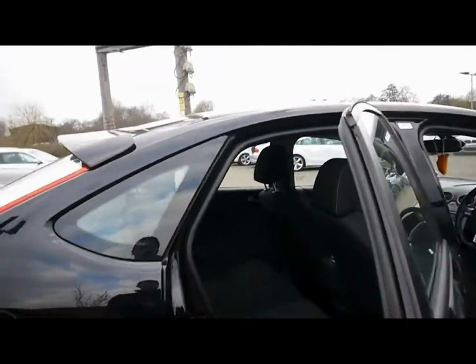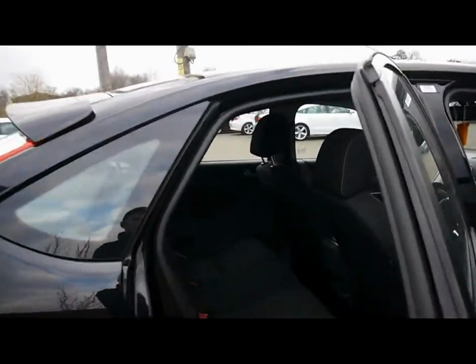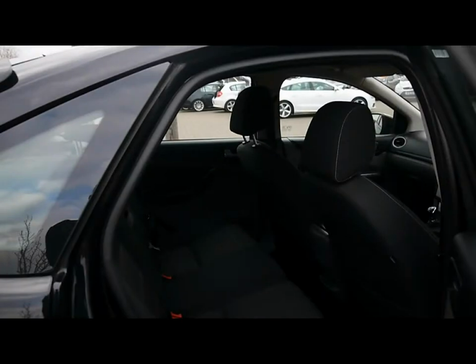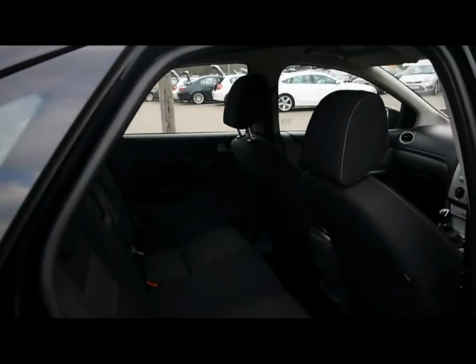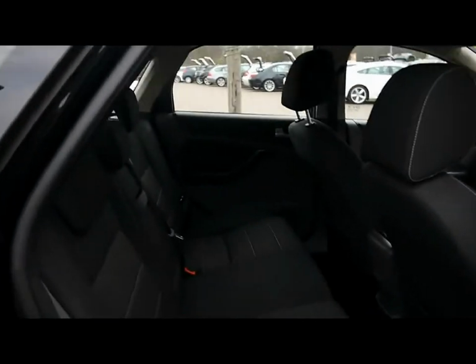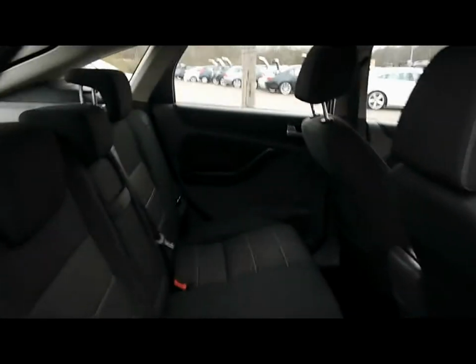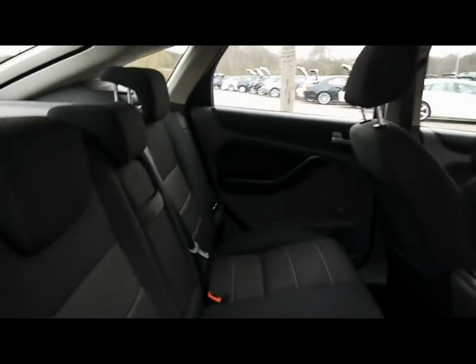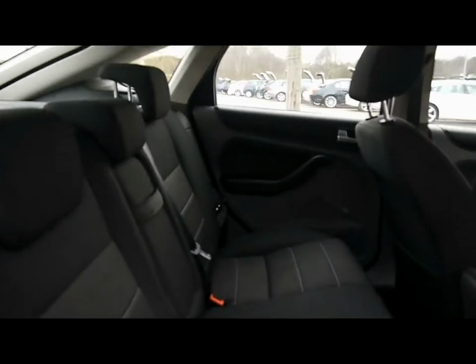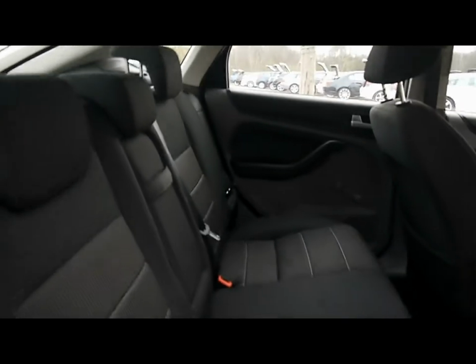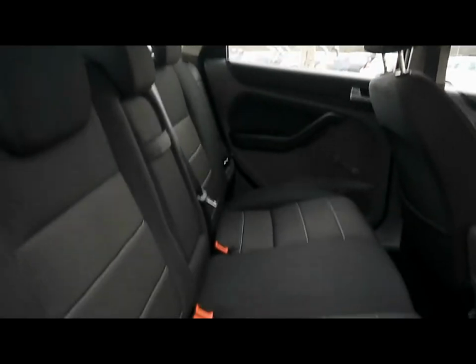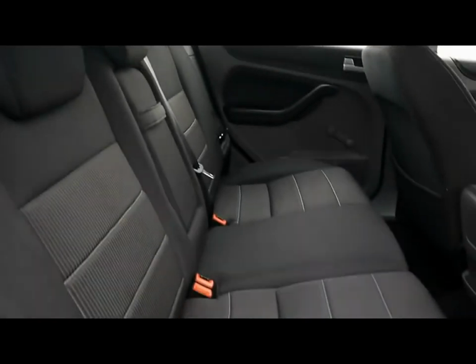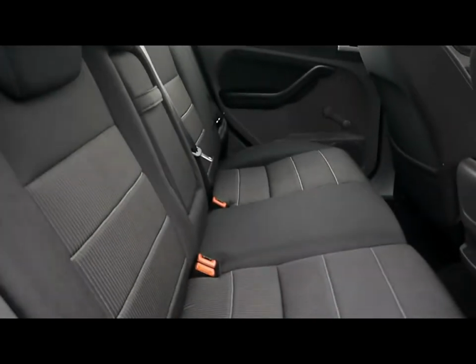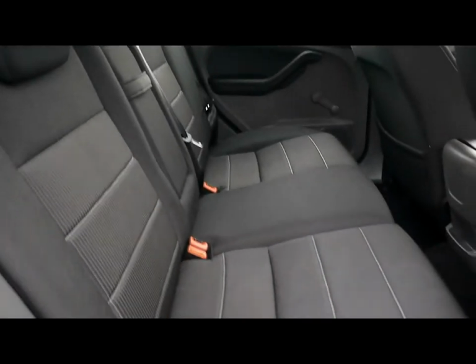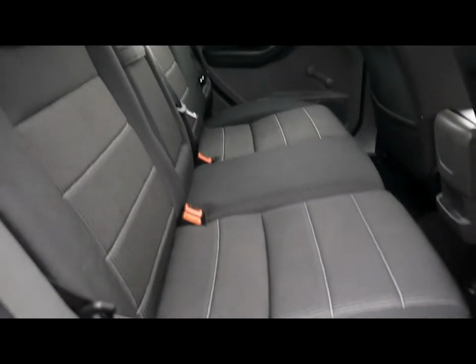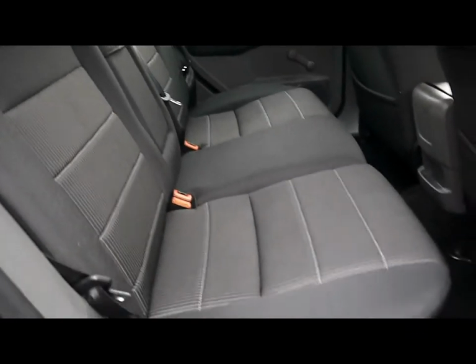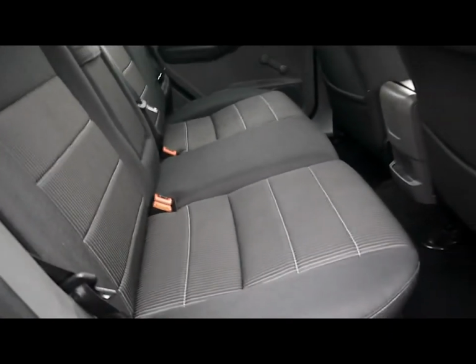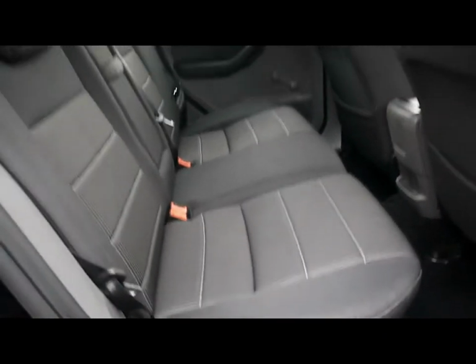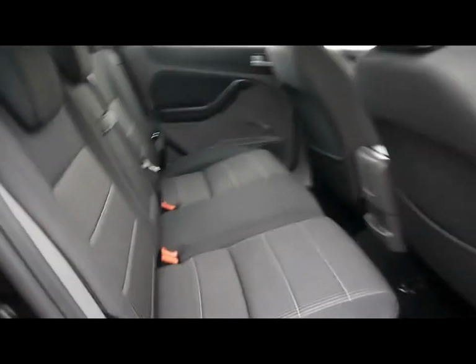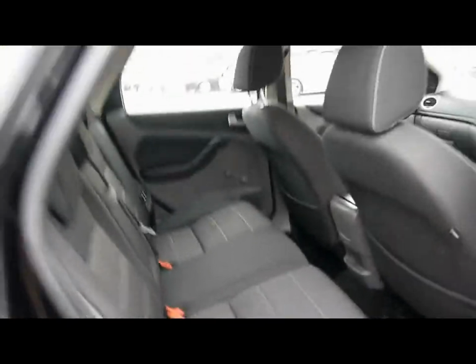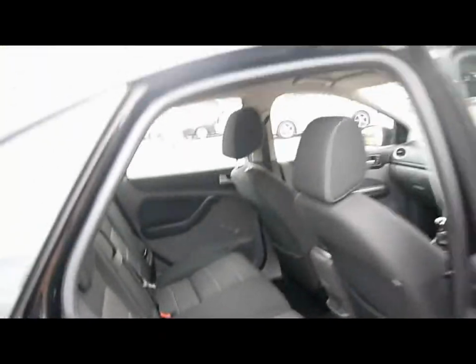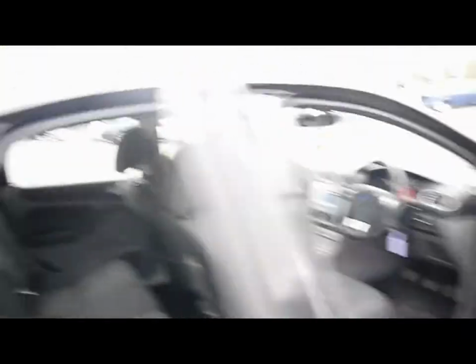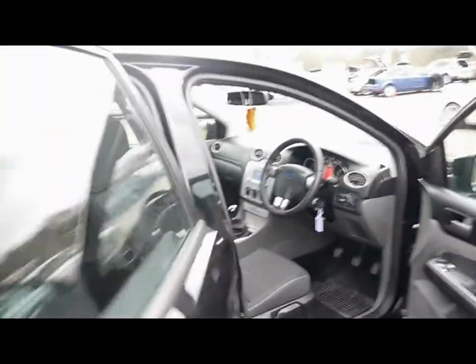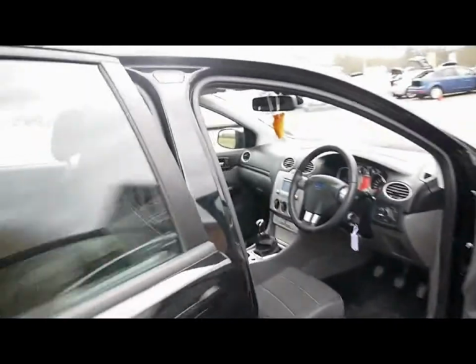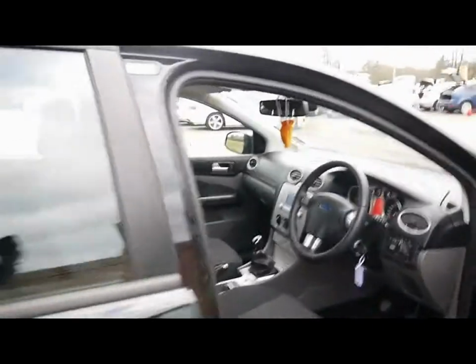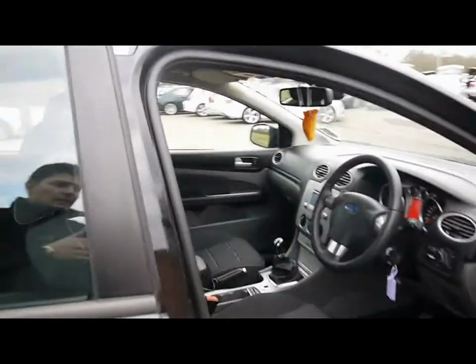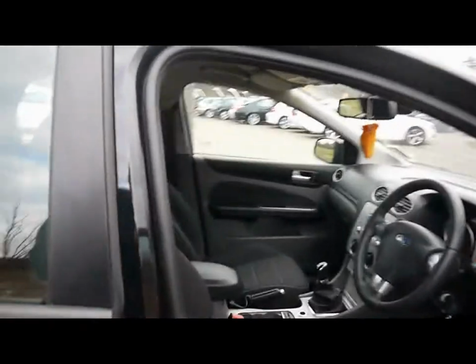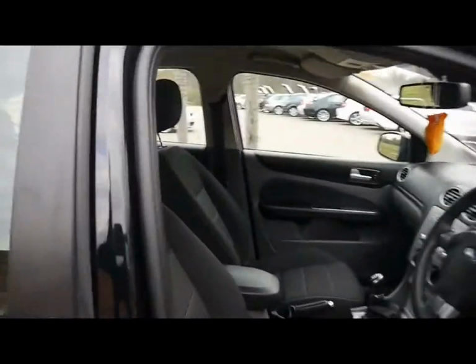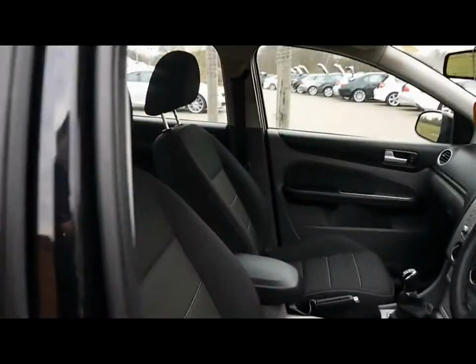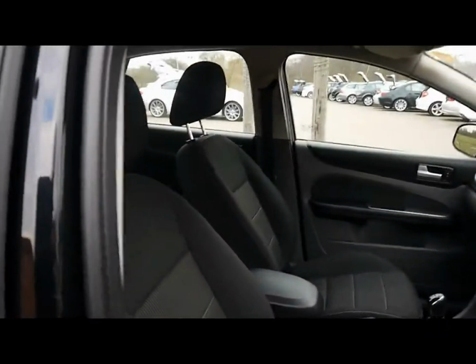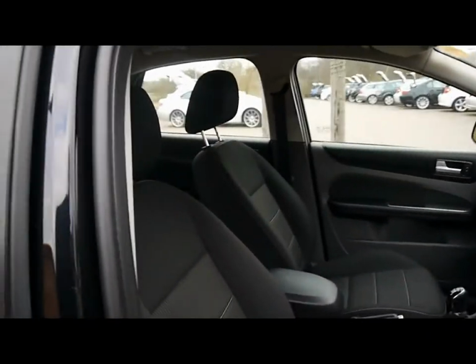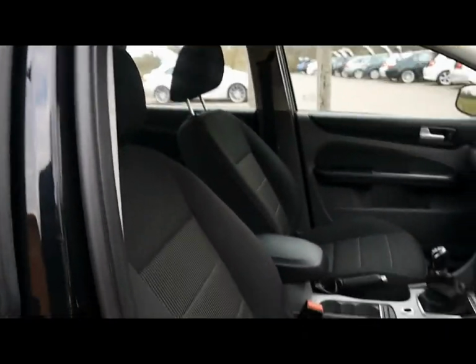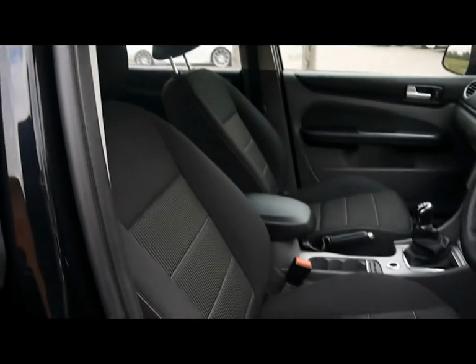Inside the car we've got full black cloth upholstery, the same as you get in the Titanium model — really nice trim as well. And it's all been nicely kept with no rips, tears or stains, front or back.